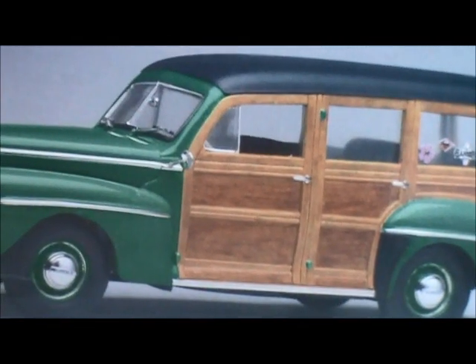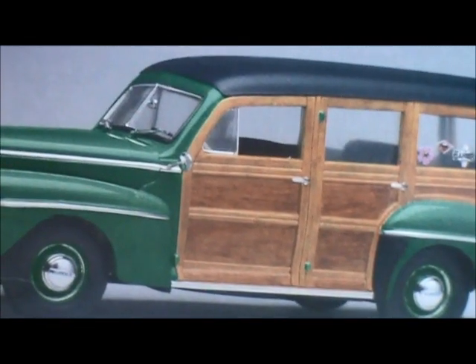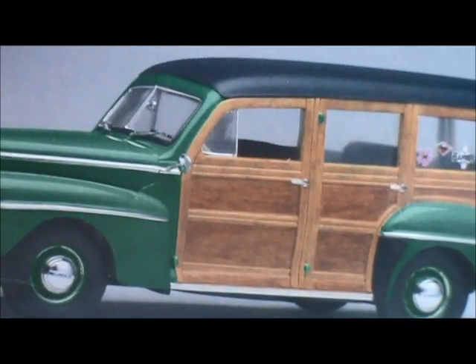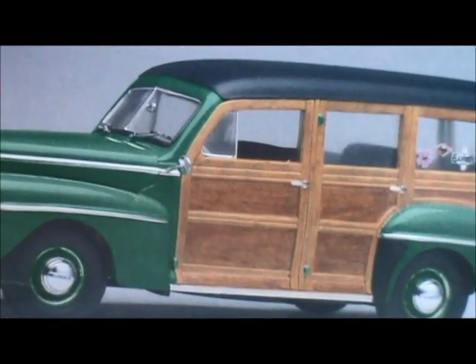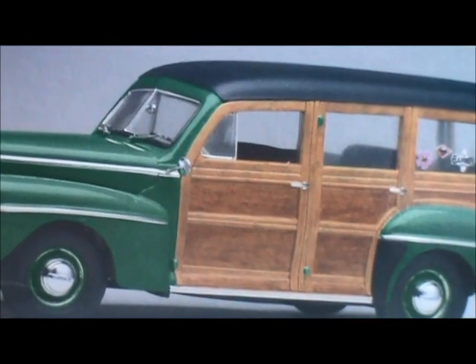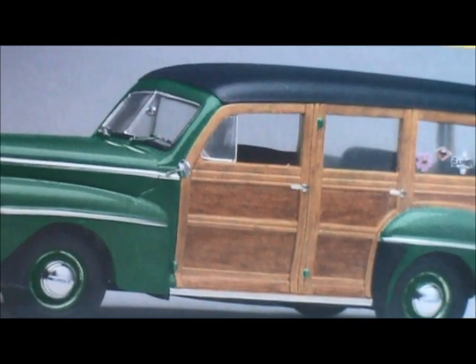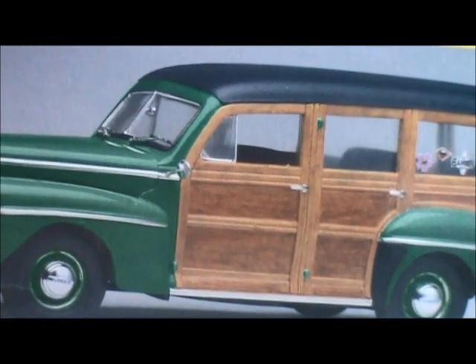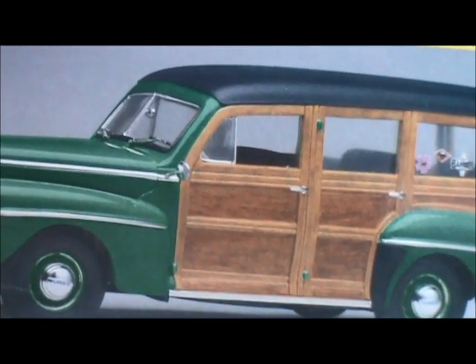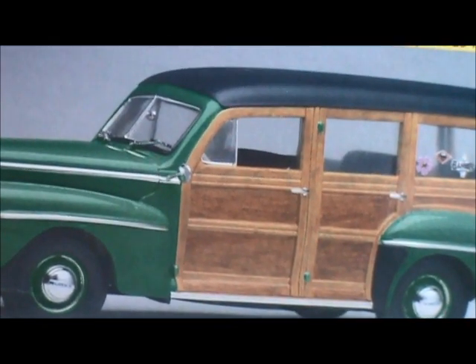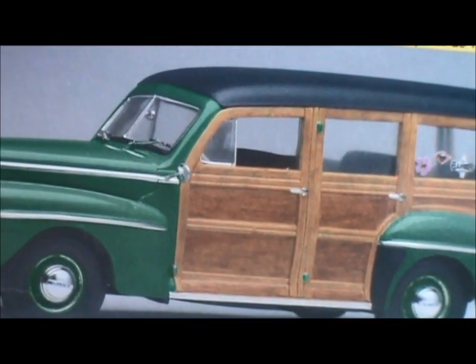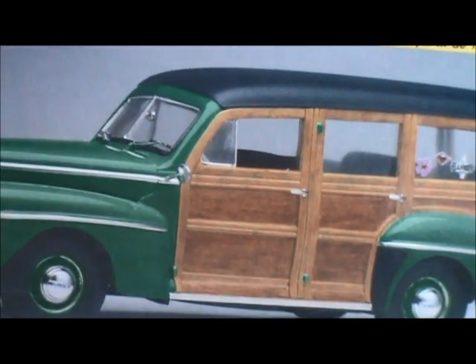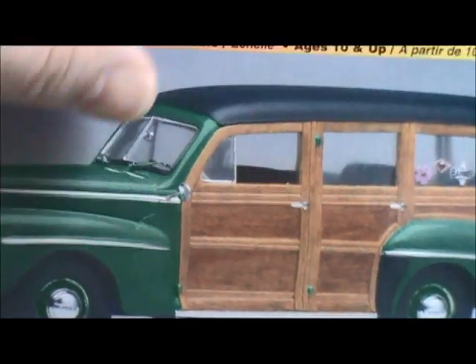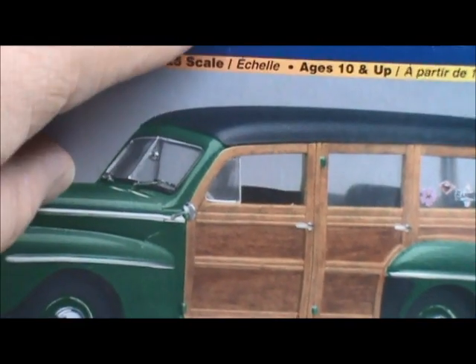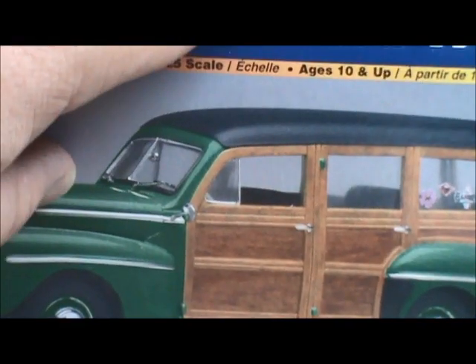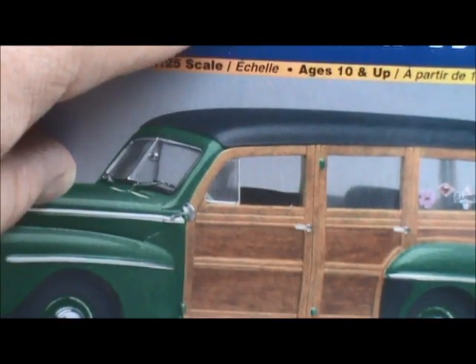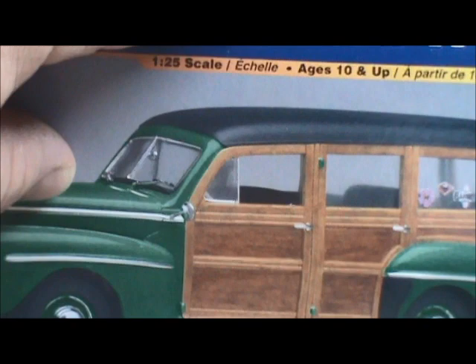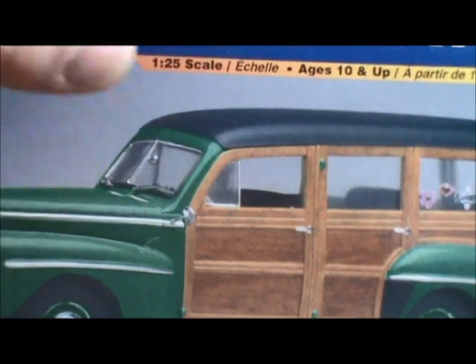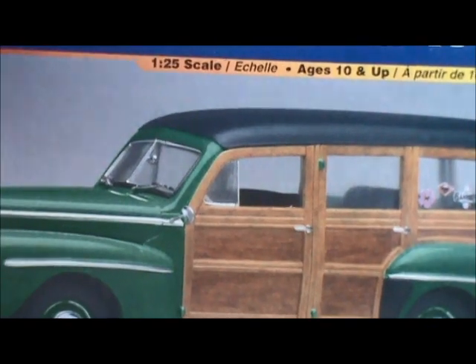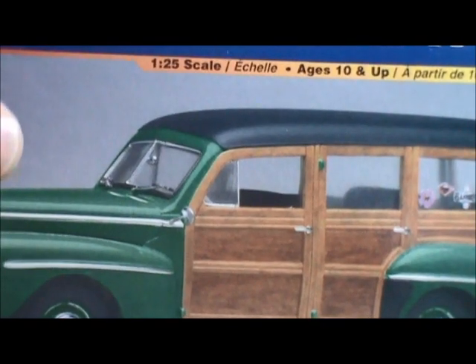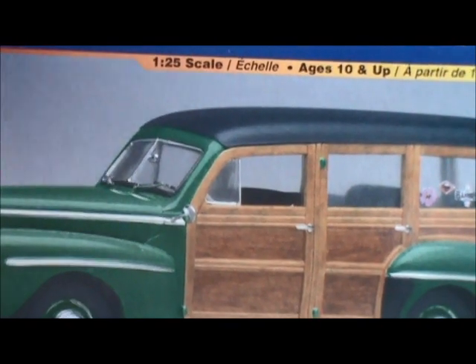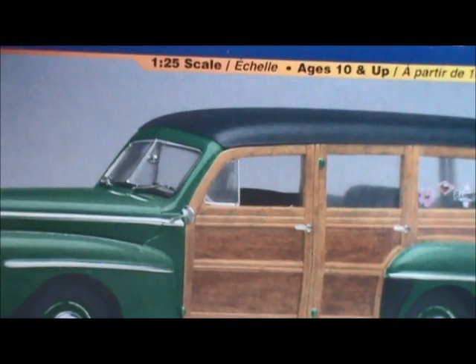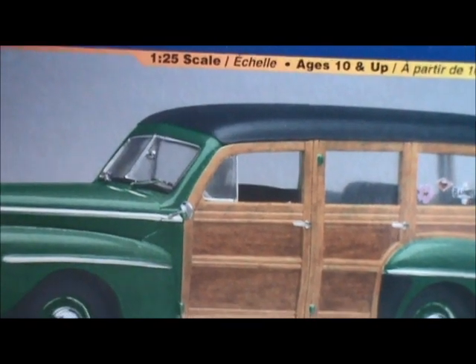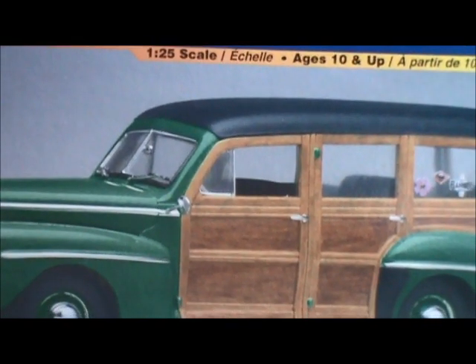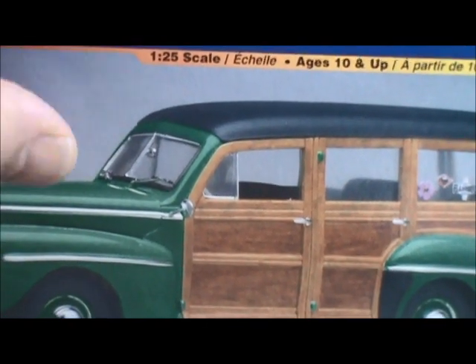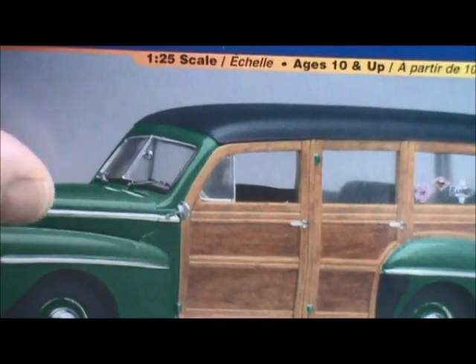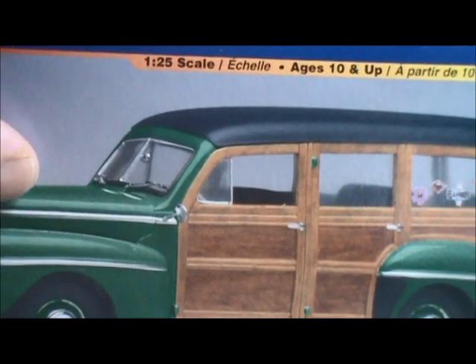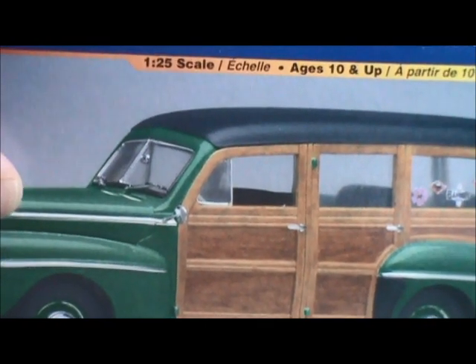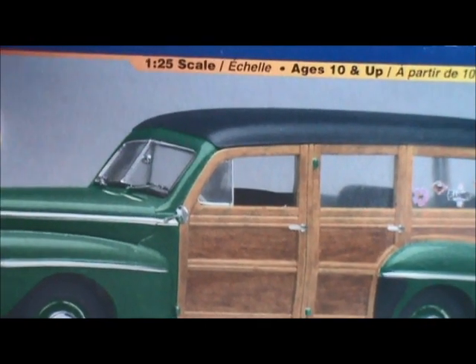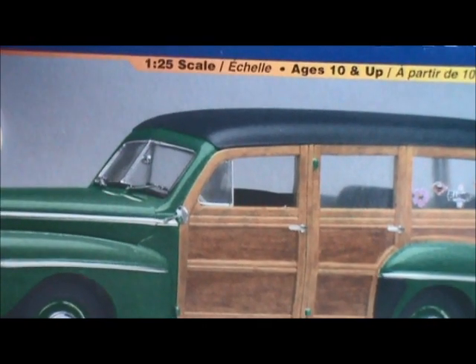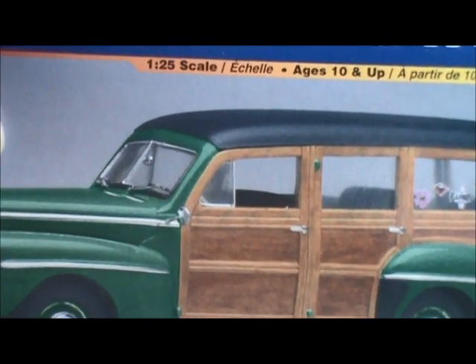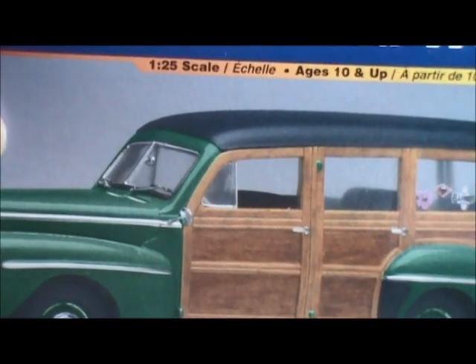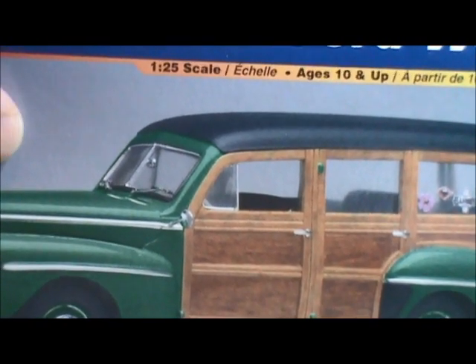On the side of the box, this is actually the model built up to look like the cover. Looking pretty good.